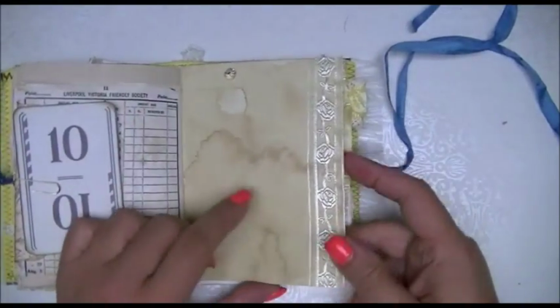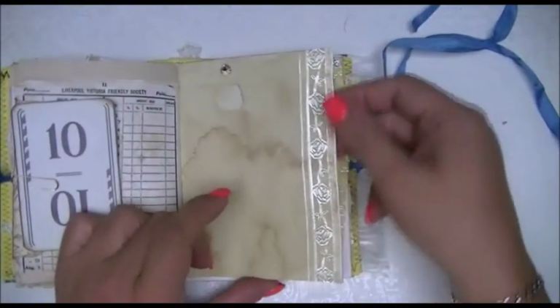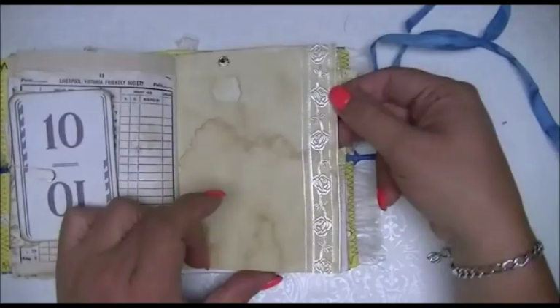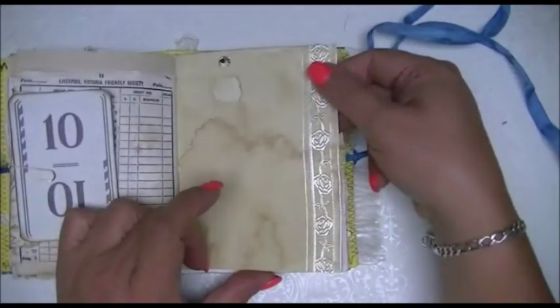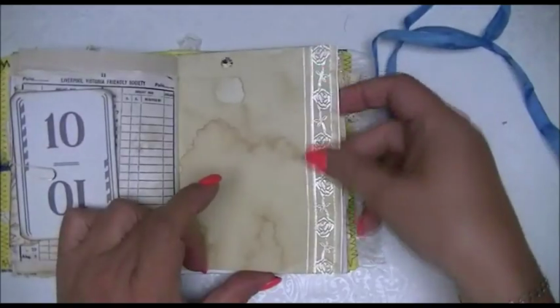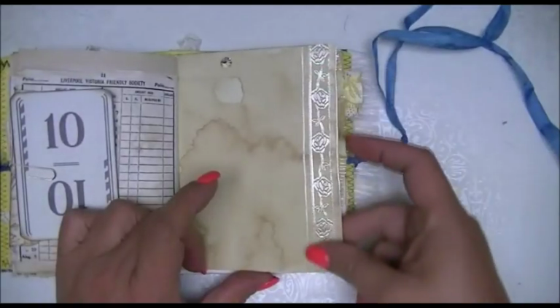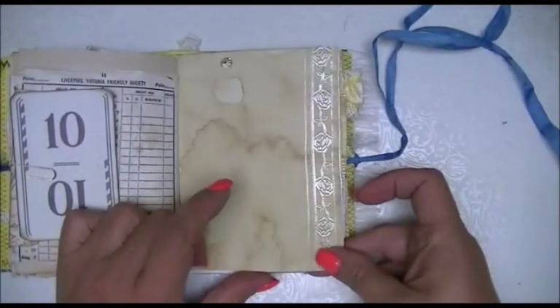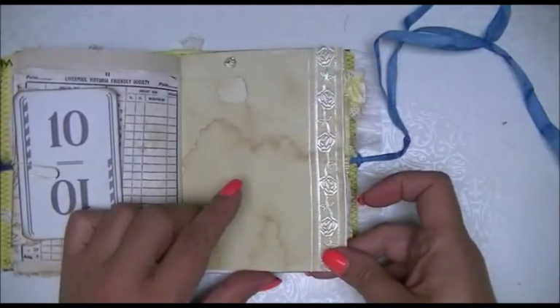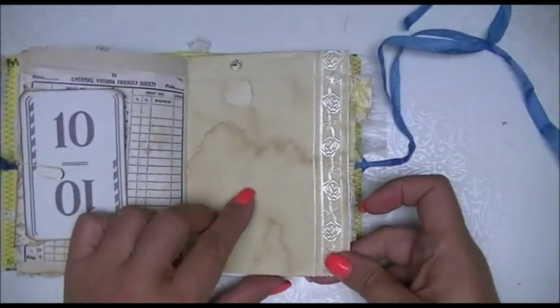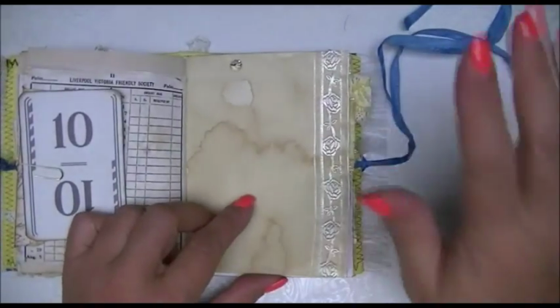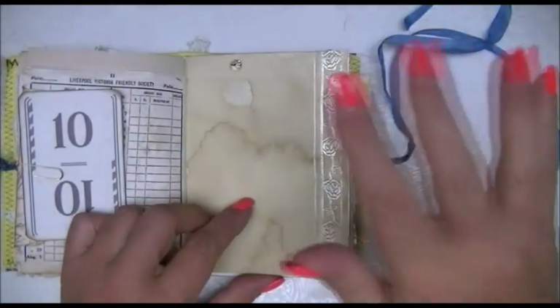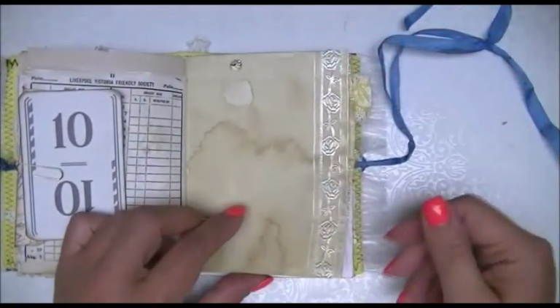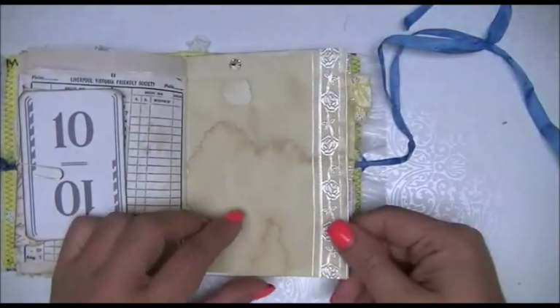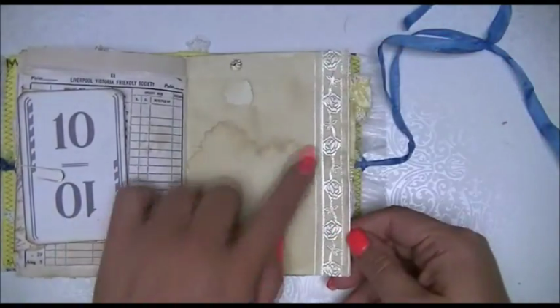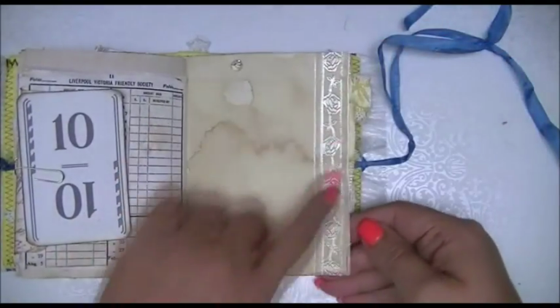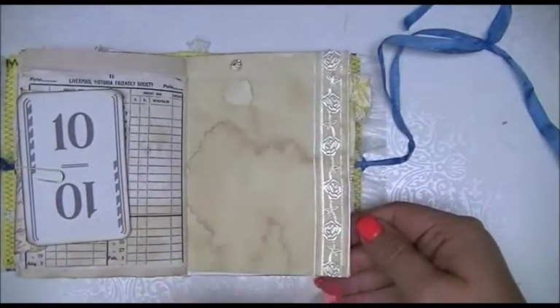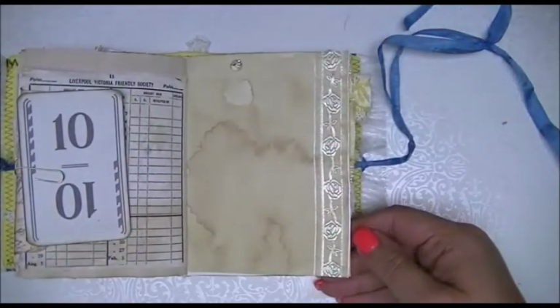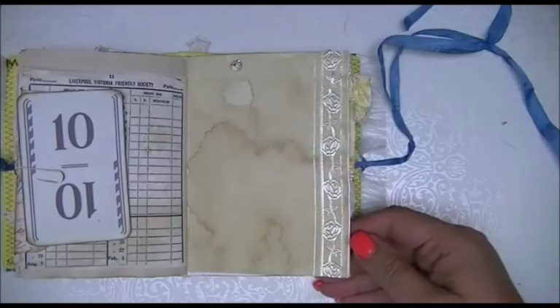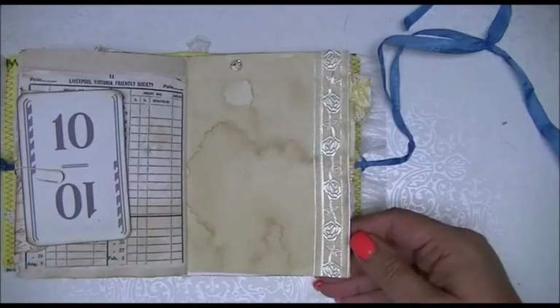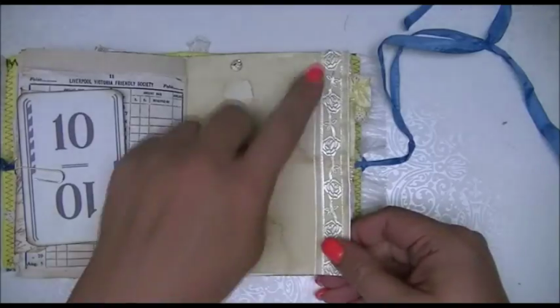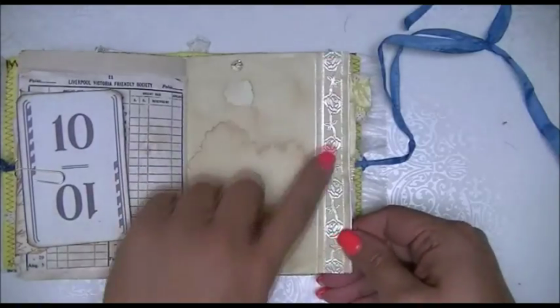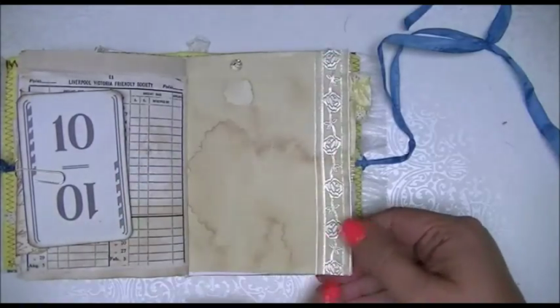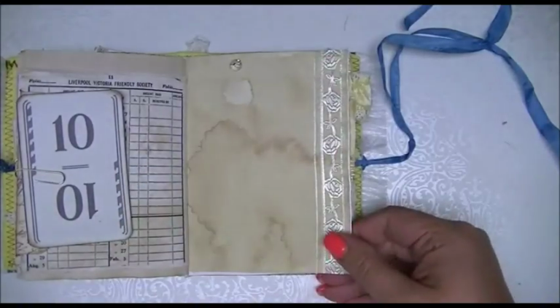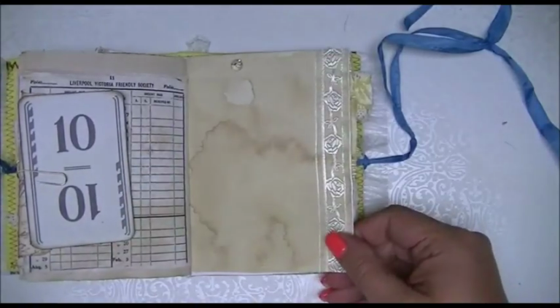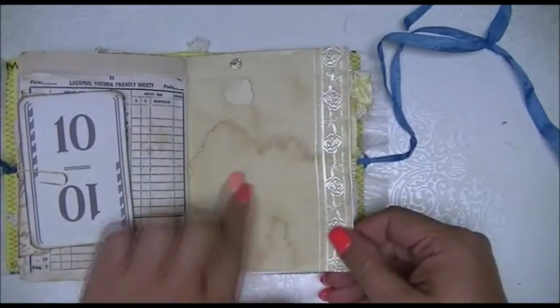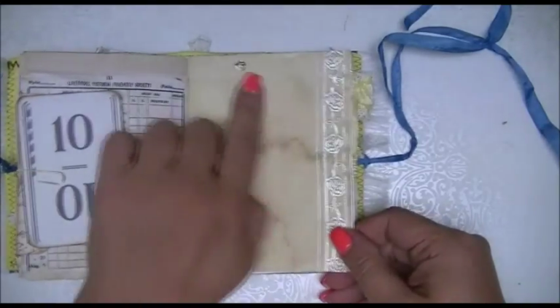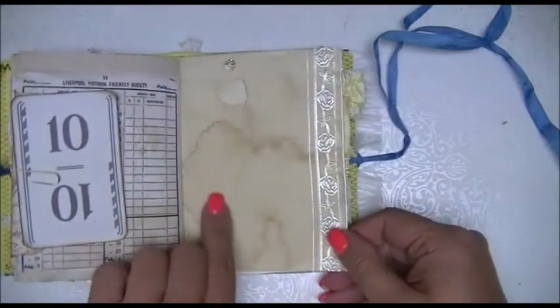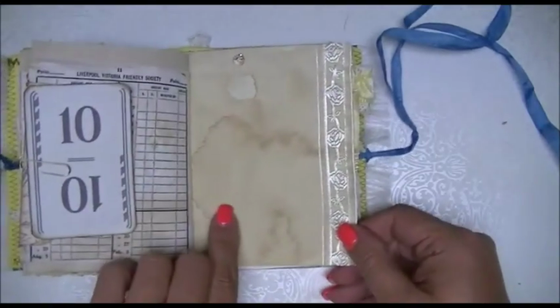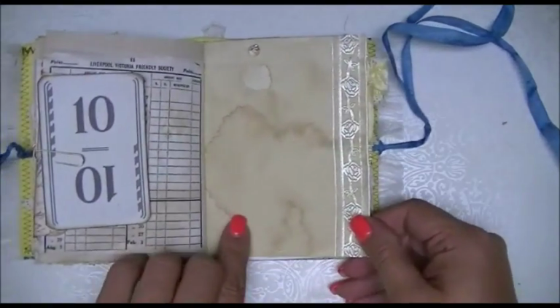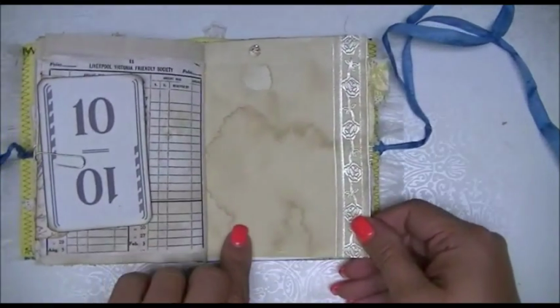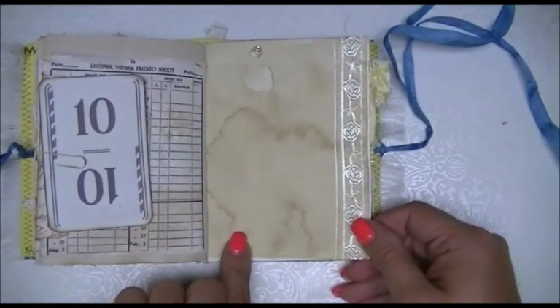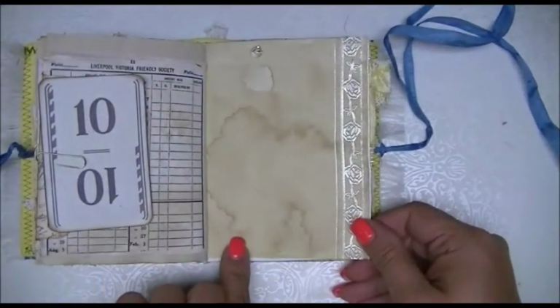This is some trim that I just recently got from my friend Dina — thank you very much, Dina — Paper Guacamole. And that's some coffee stained paper.